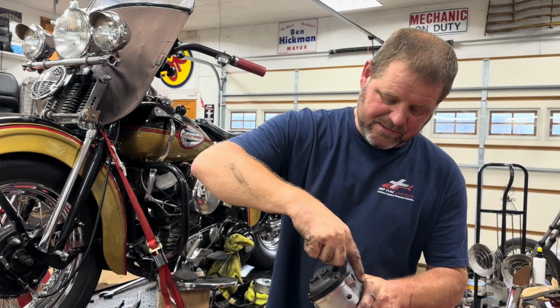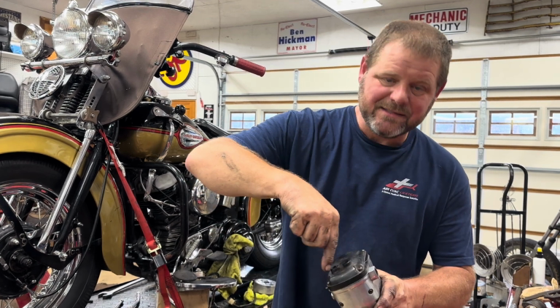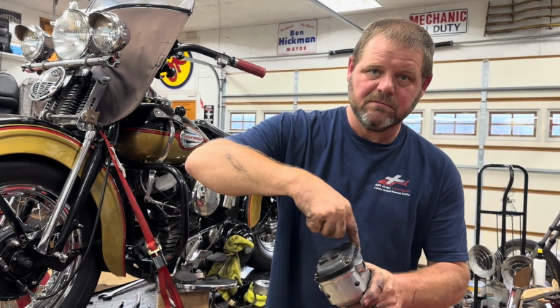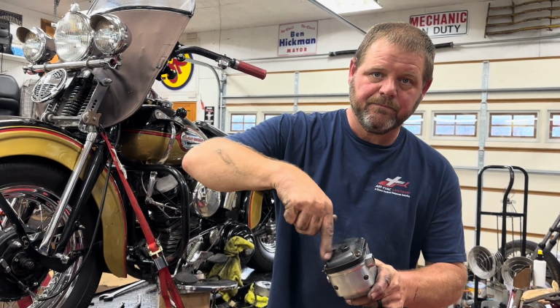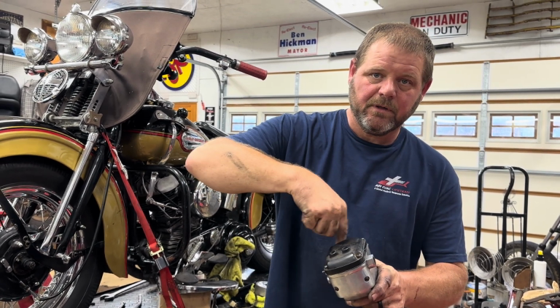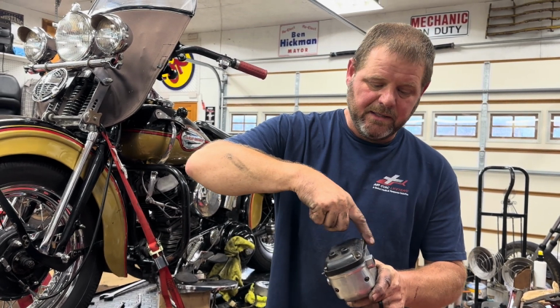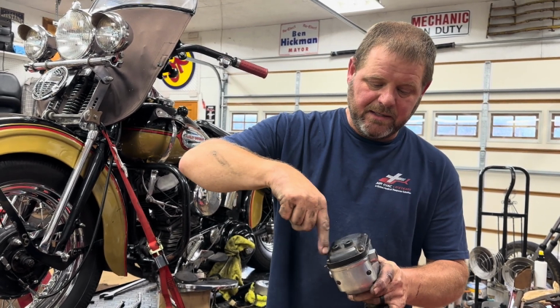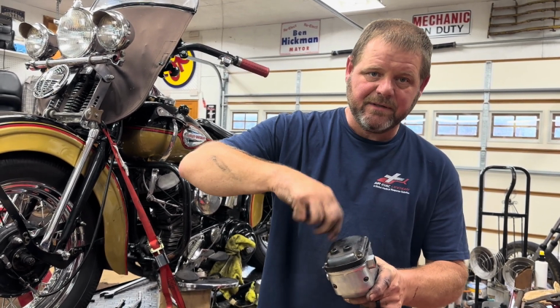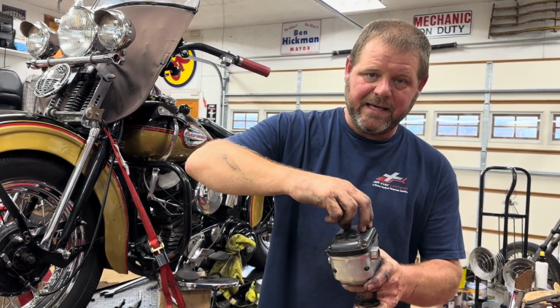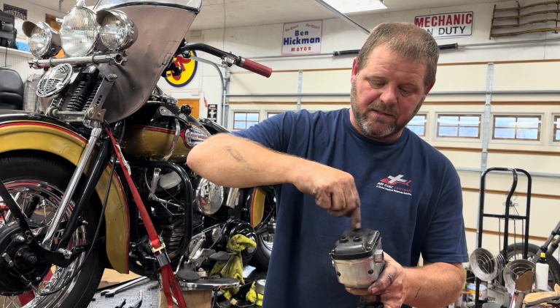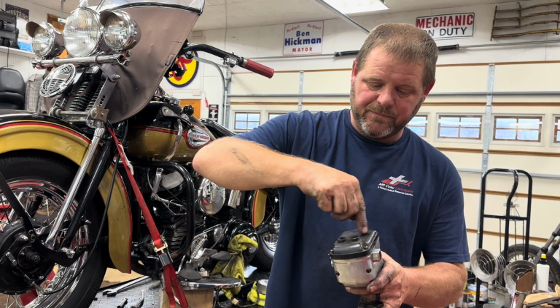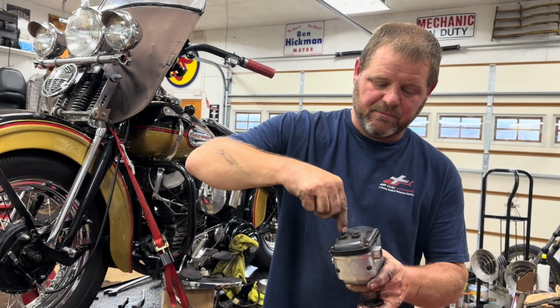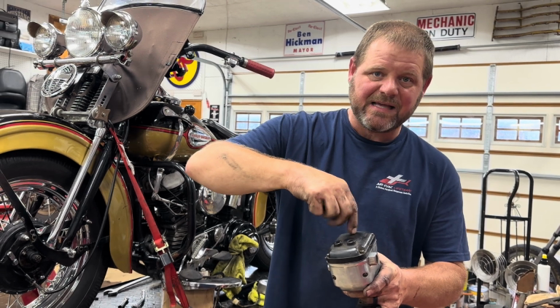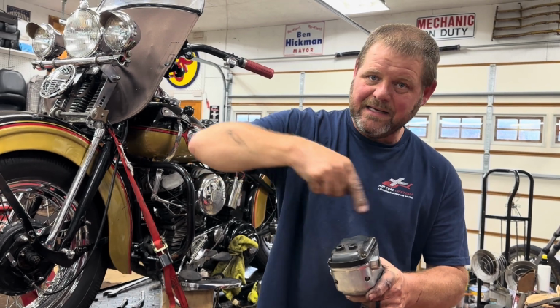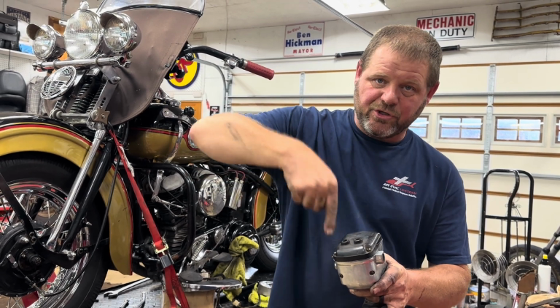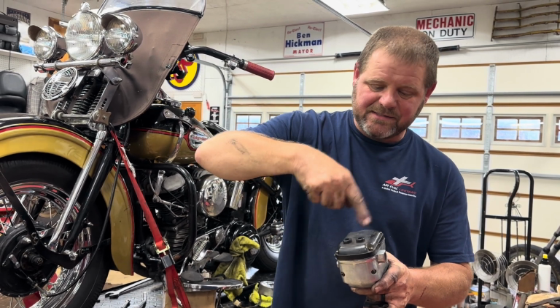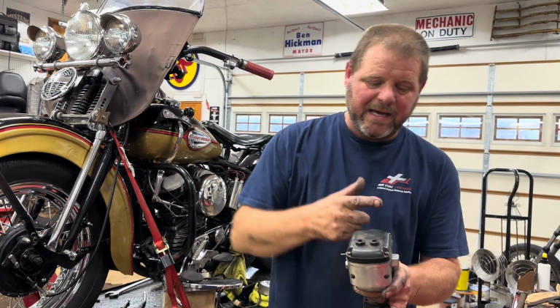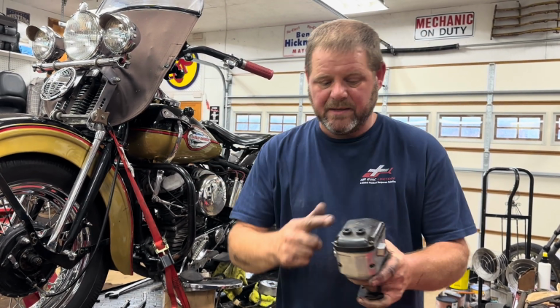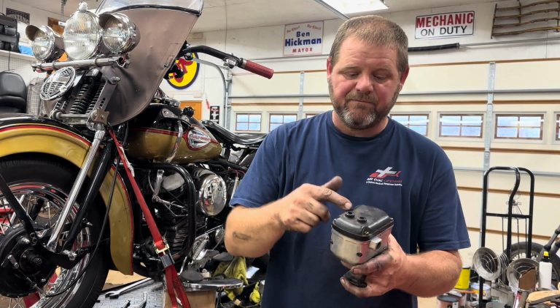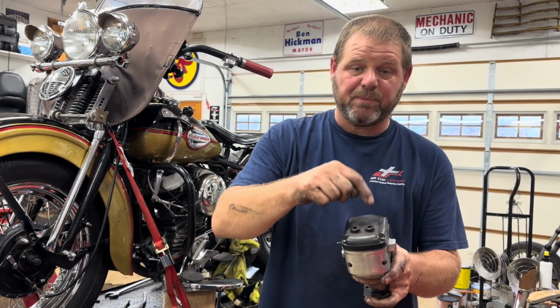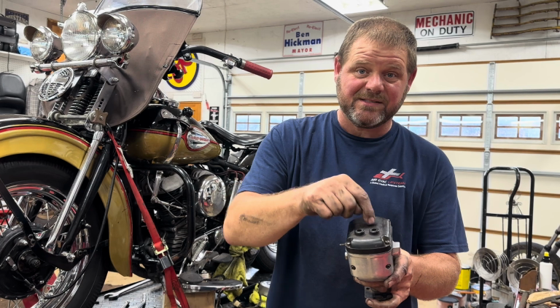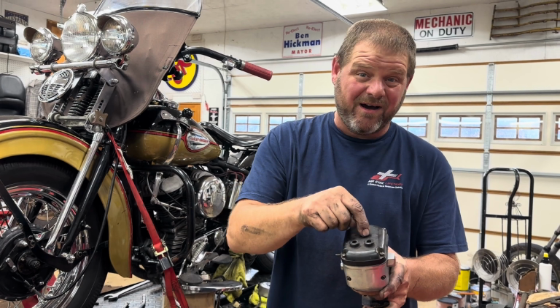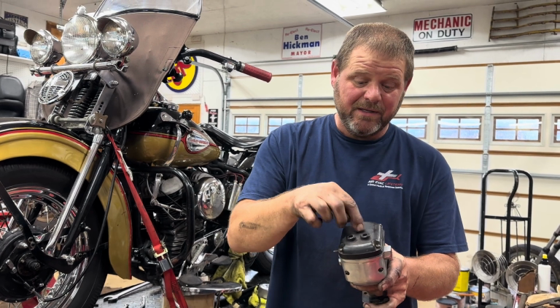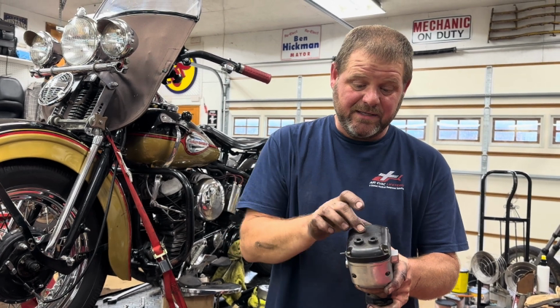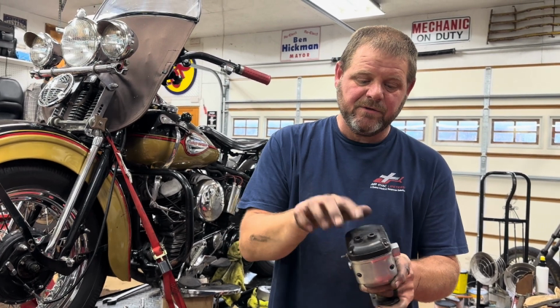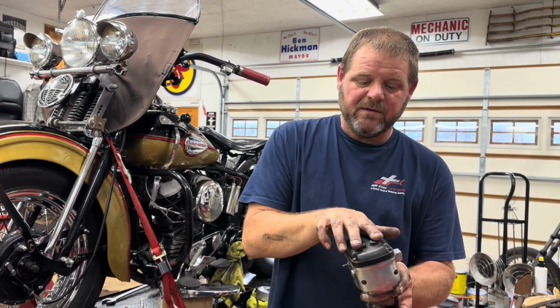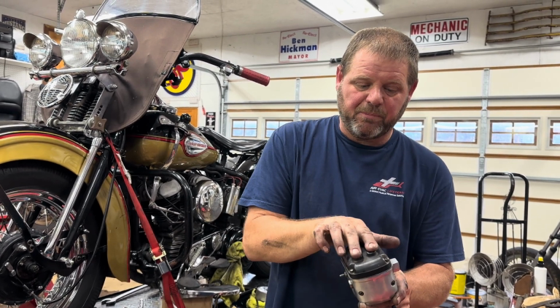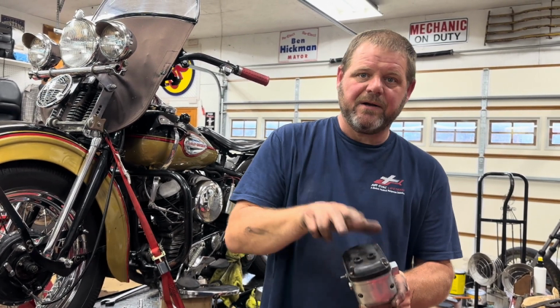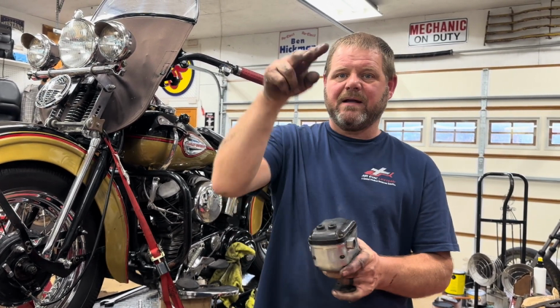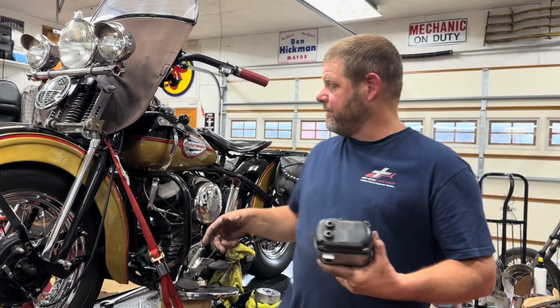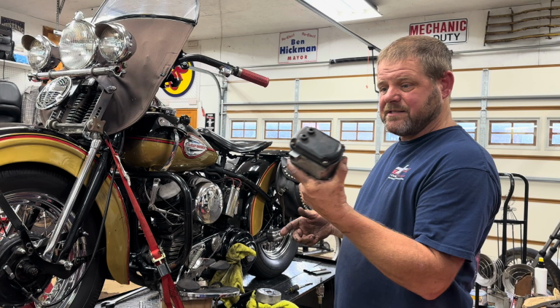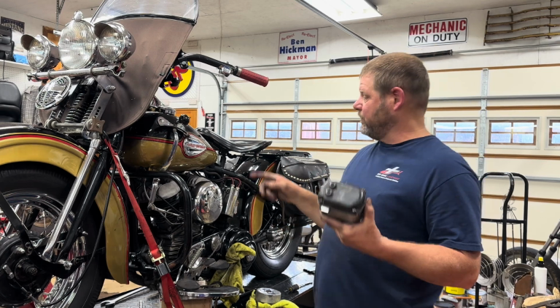It has magnets around it, the tumbler inside generates its own power, comes up and feeds the points that are on top with a condenser. These two plug wires come out of there.